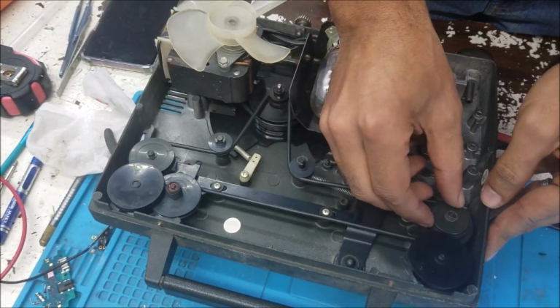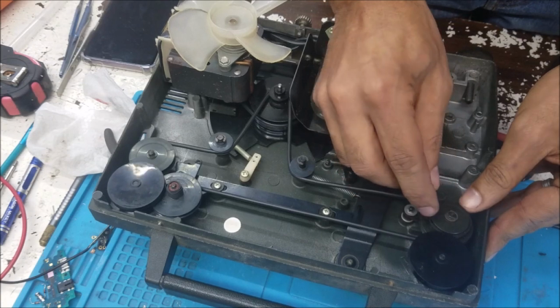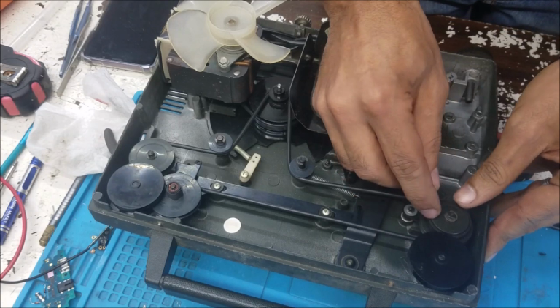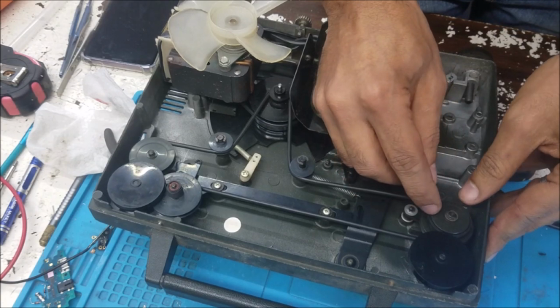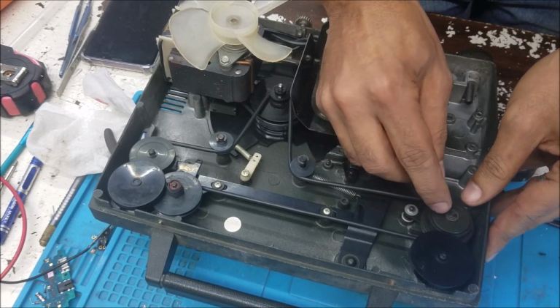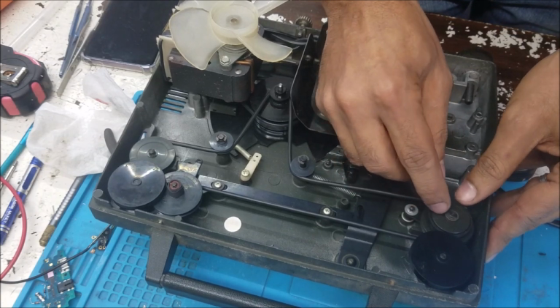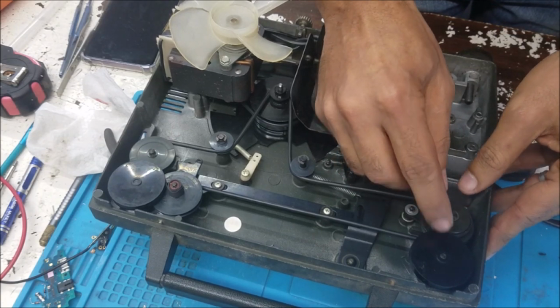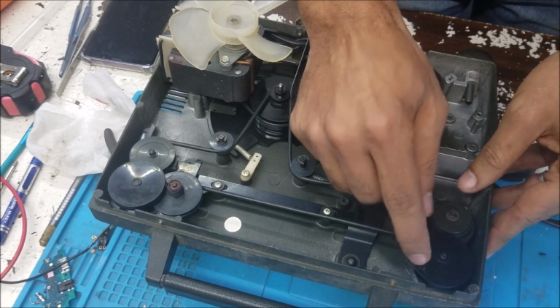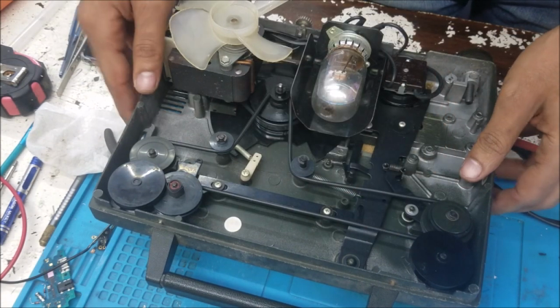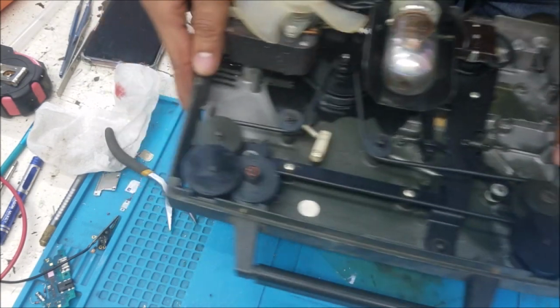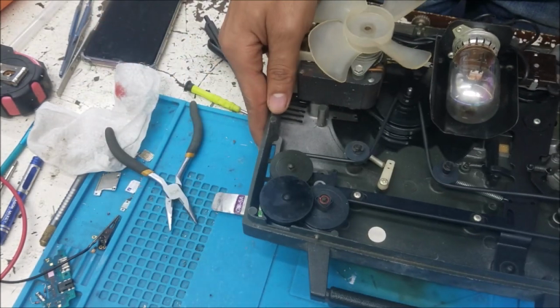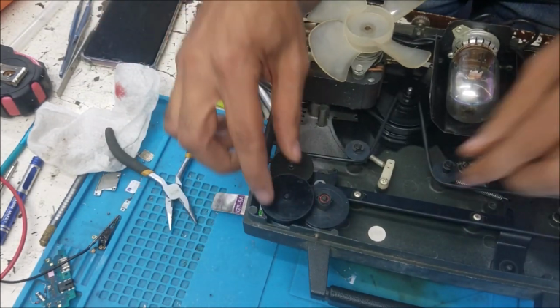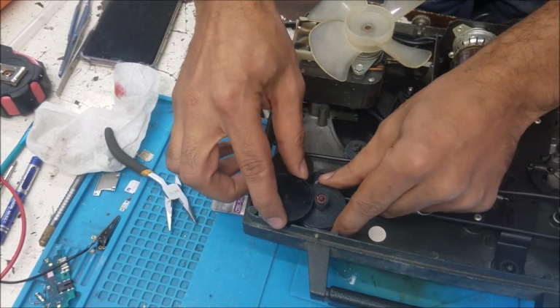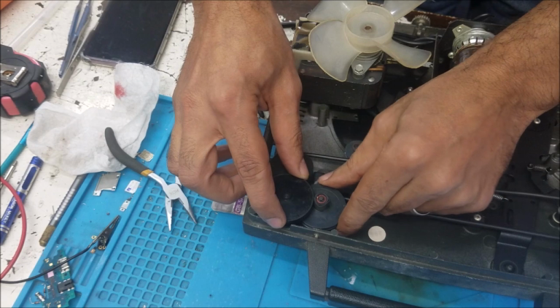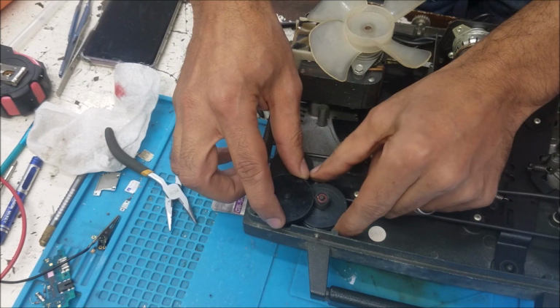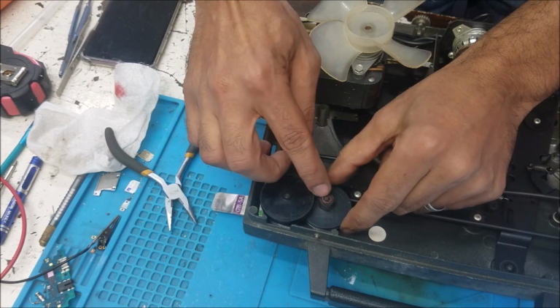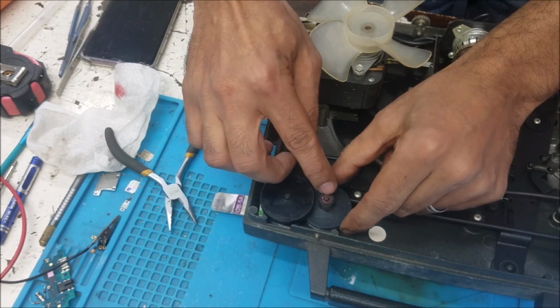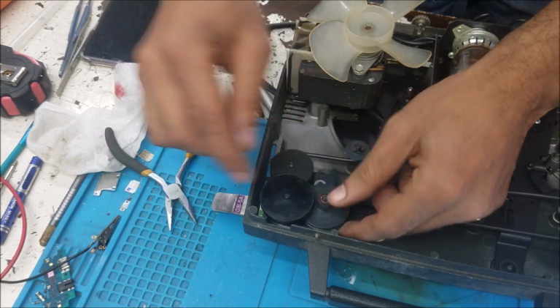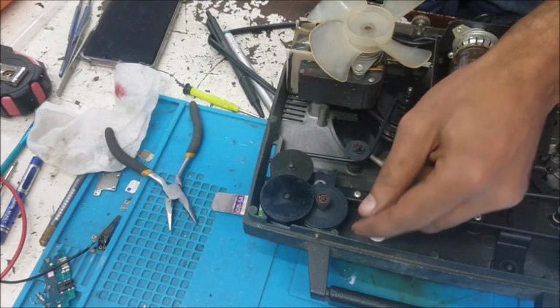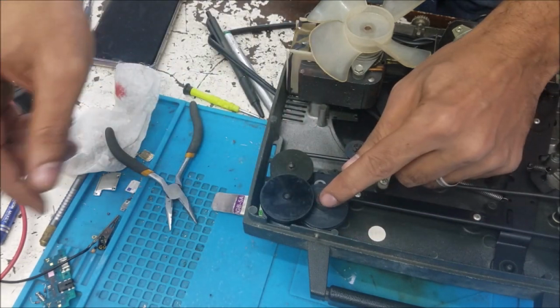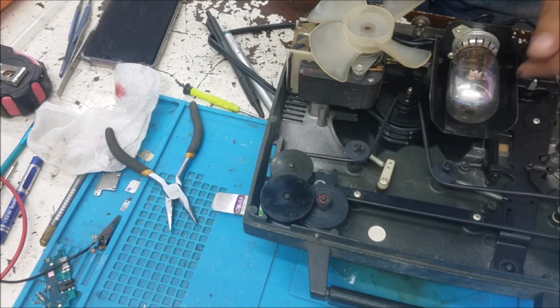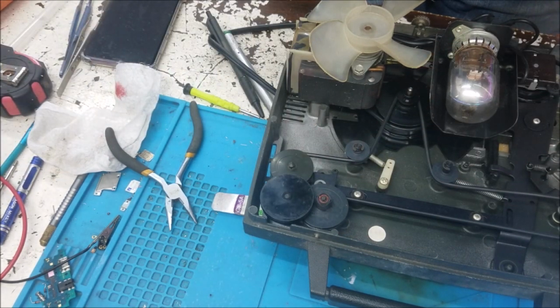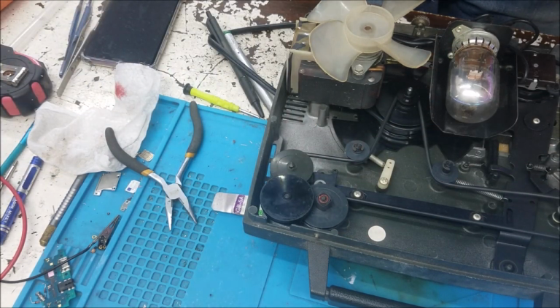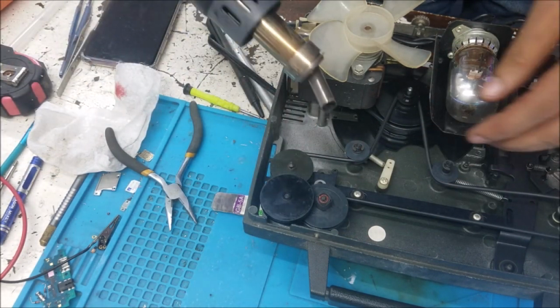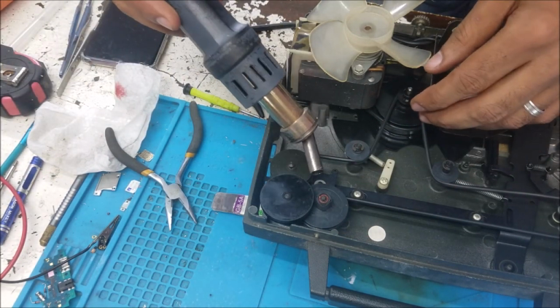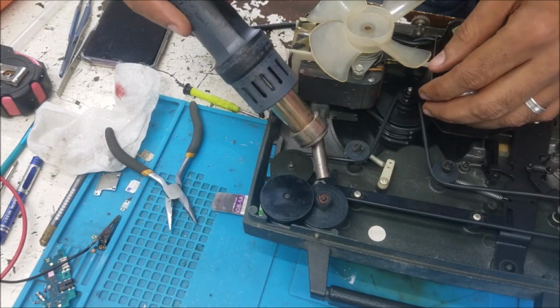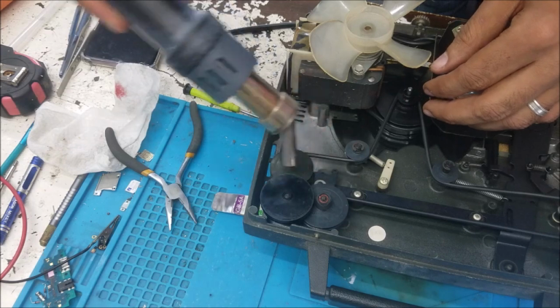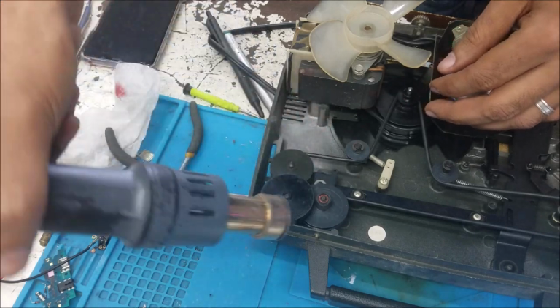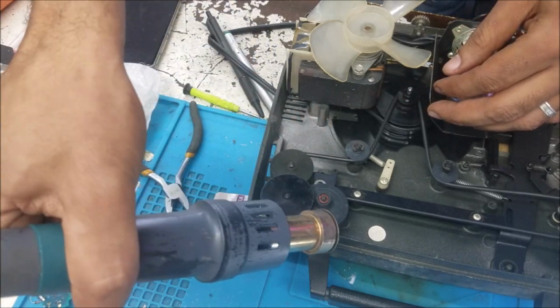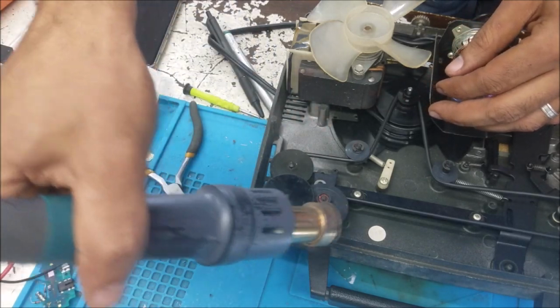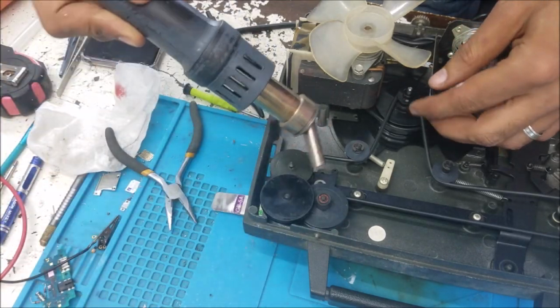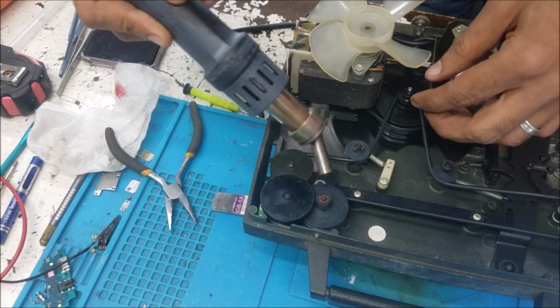You can see there is a rubber here. This rubber is transferring the movement to this one. This one here was missing this, that's why I start putting it. So we shrink it a little bit.